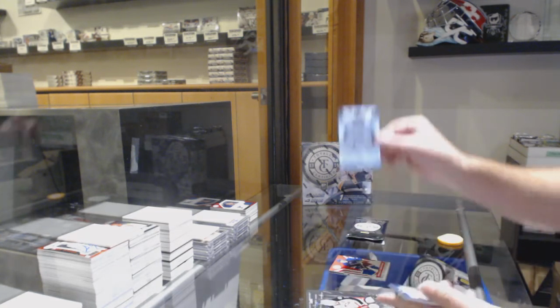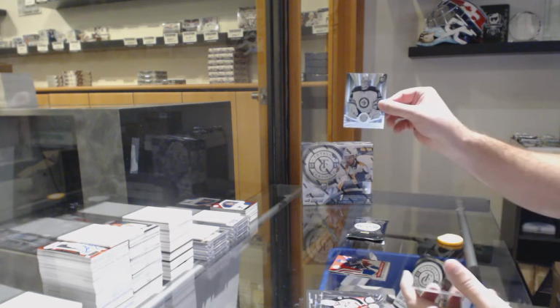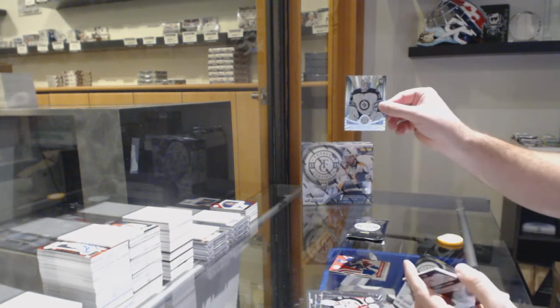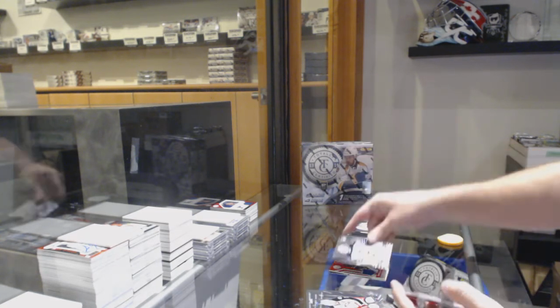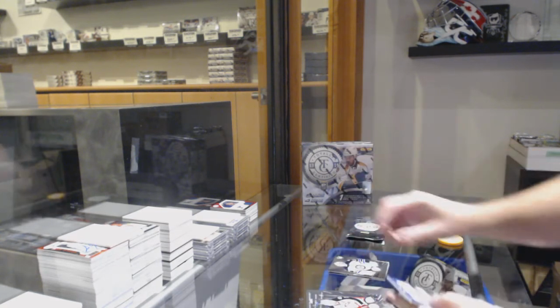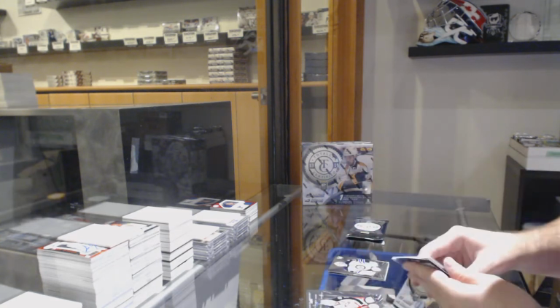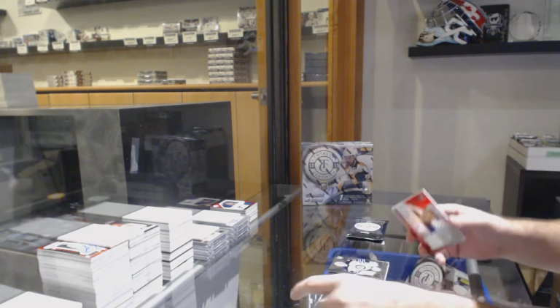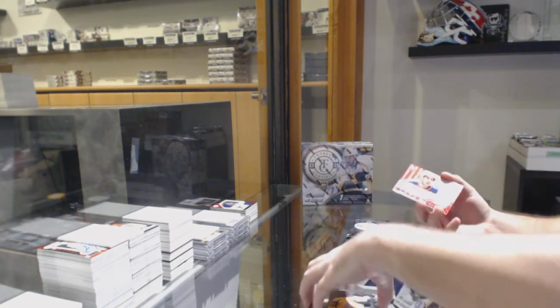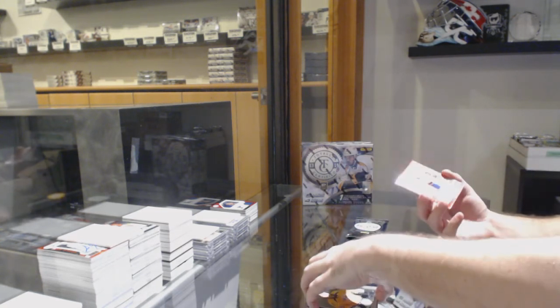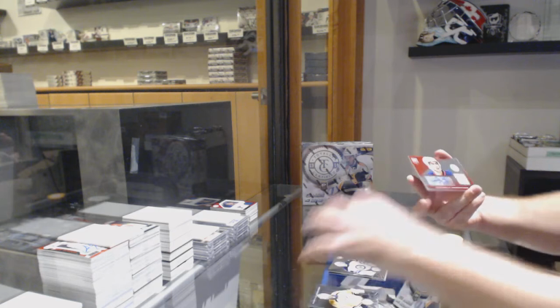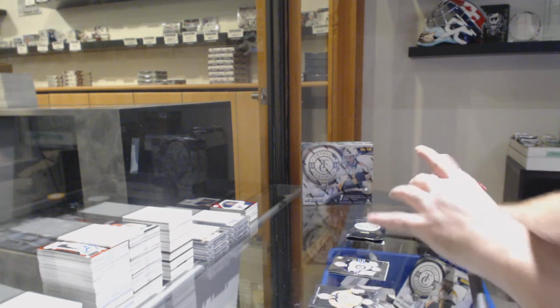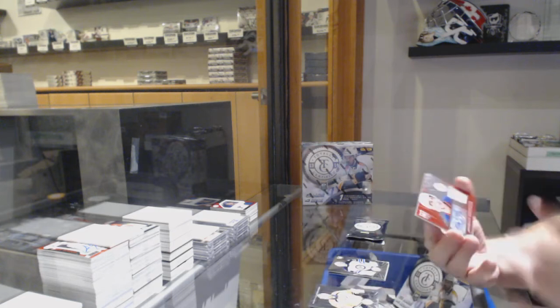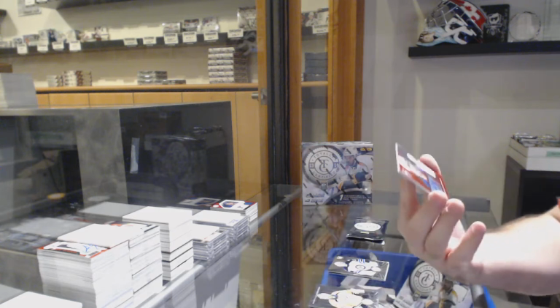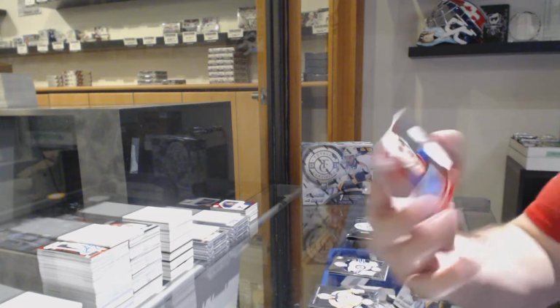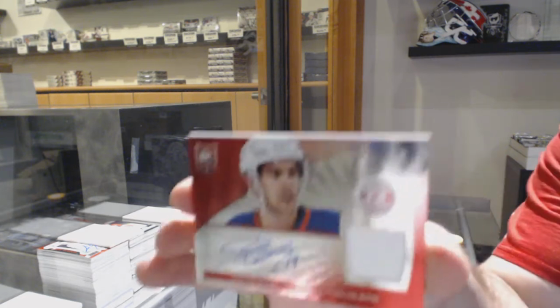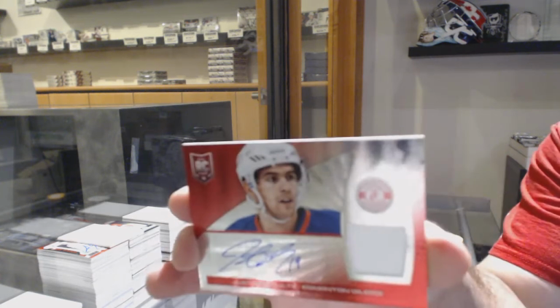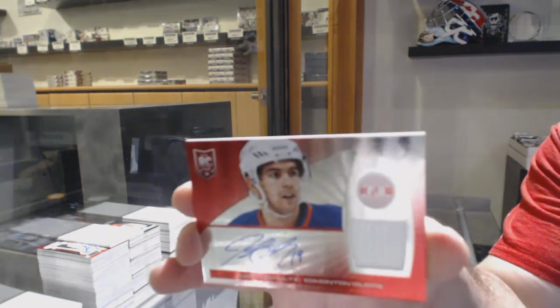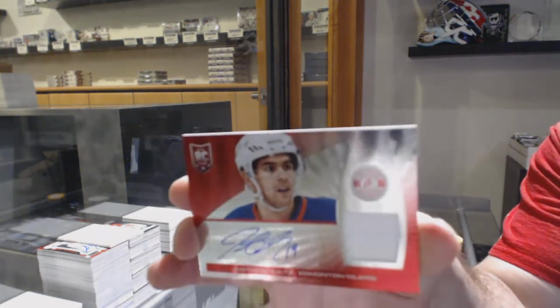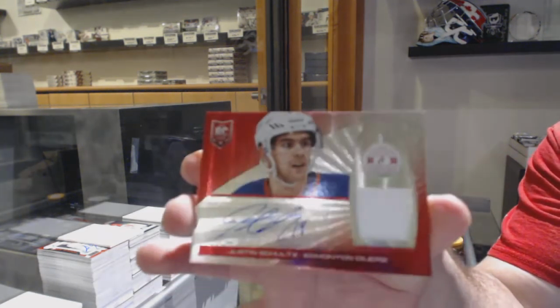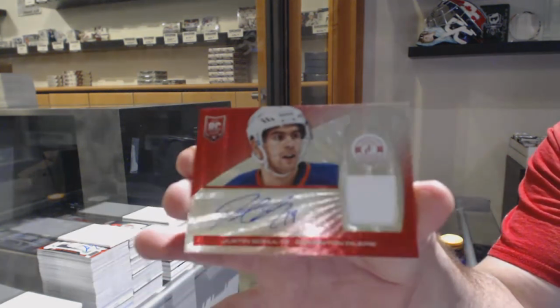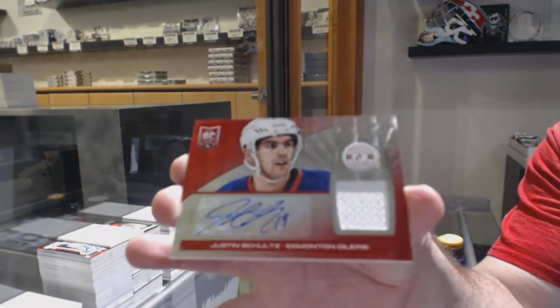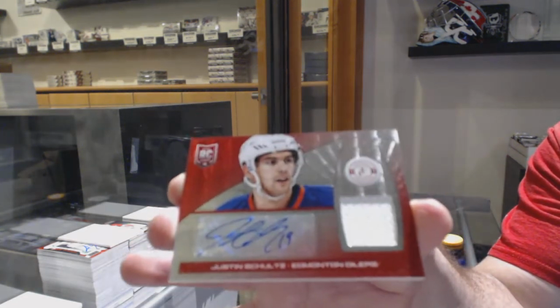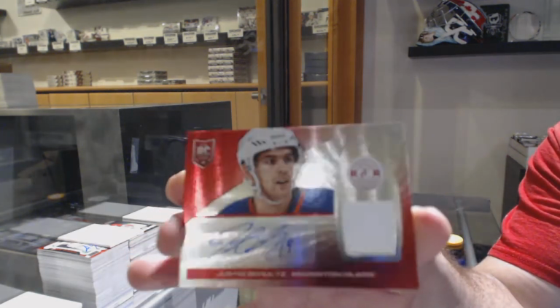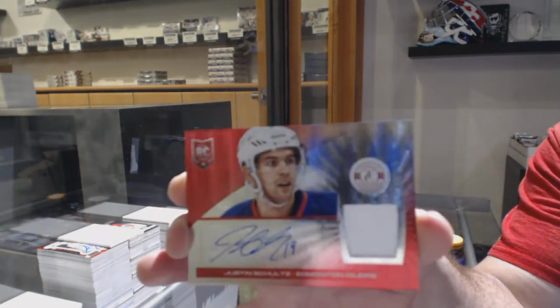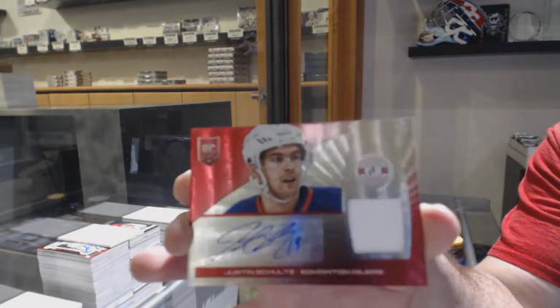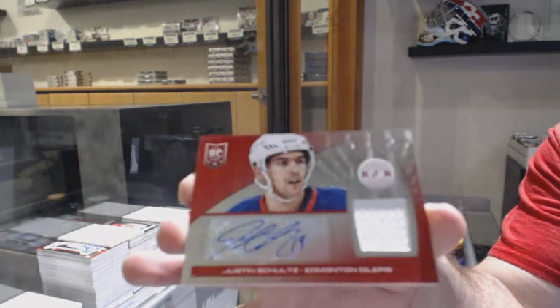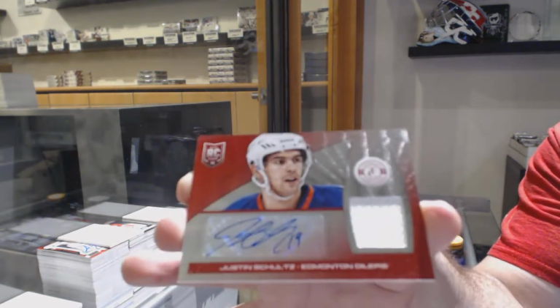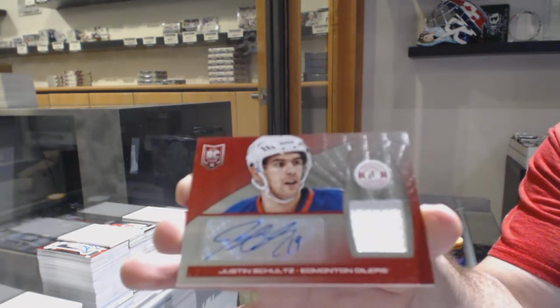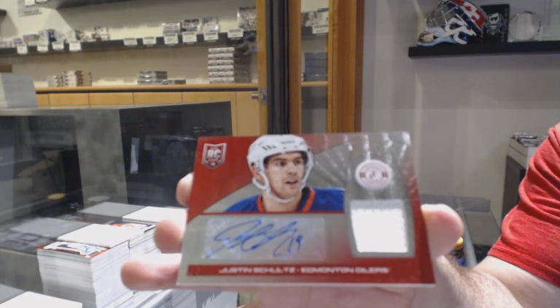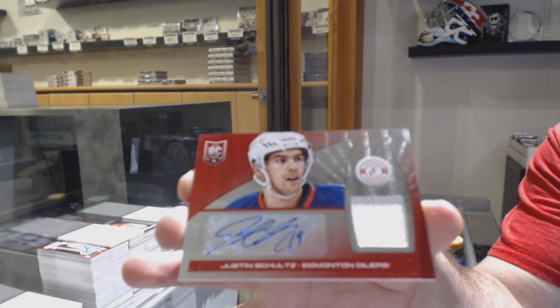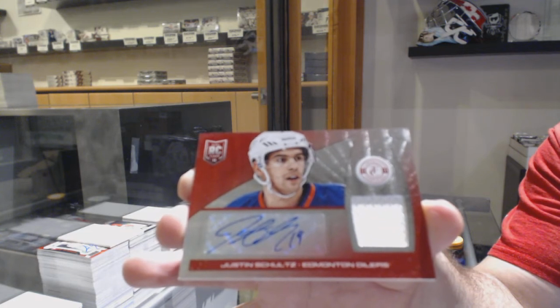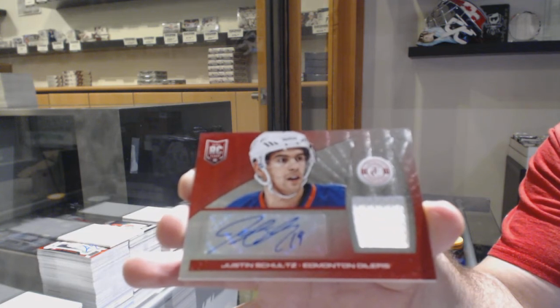We've got a Minnesota Wild, Eddie Pasquale. For the Jets. And a Justin Schultz out of 50 for the Oilers. Rookie jersey auto.